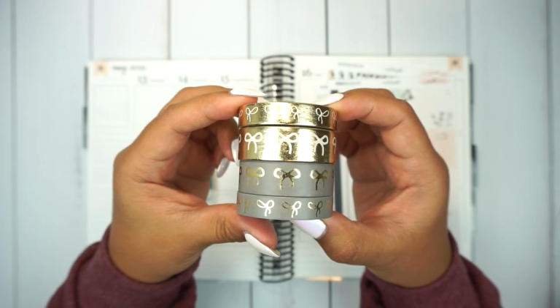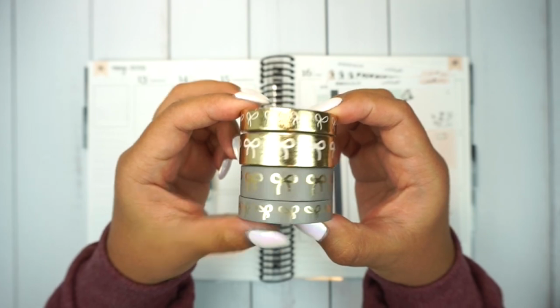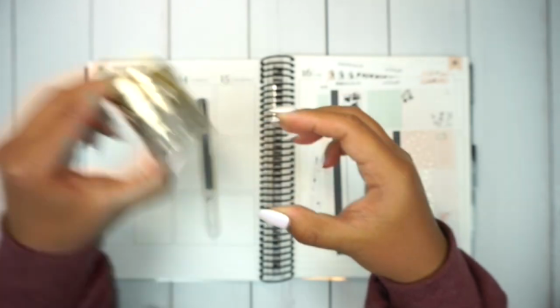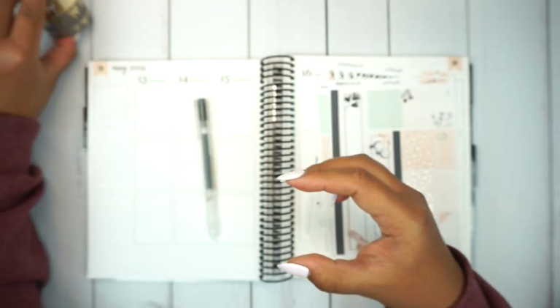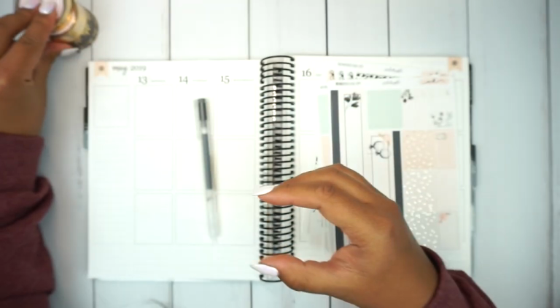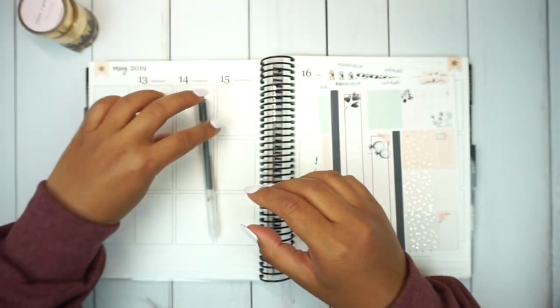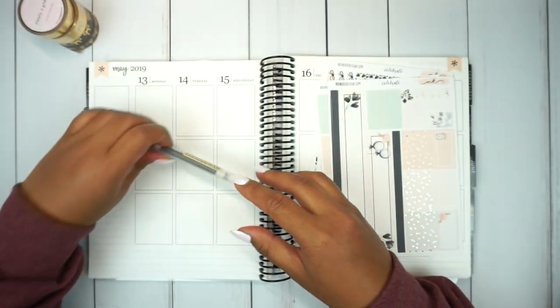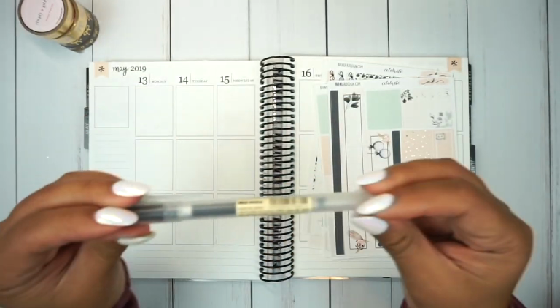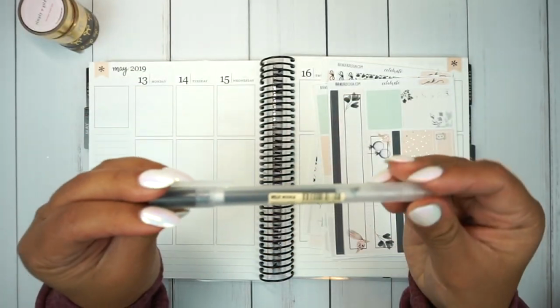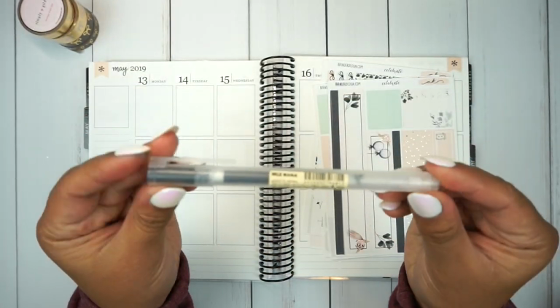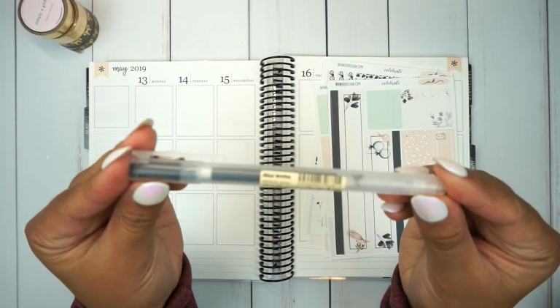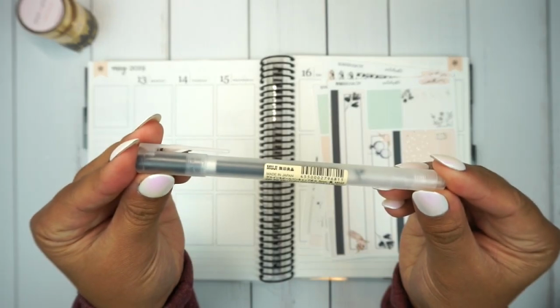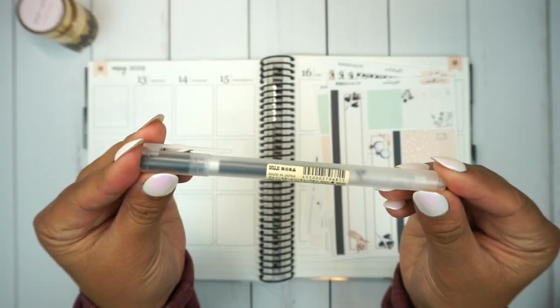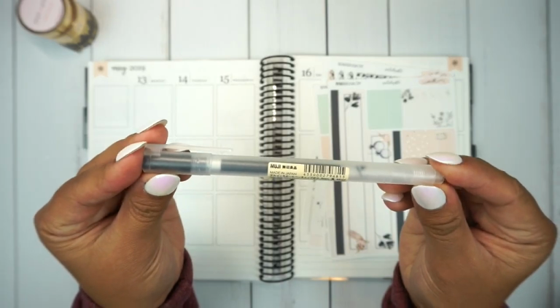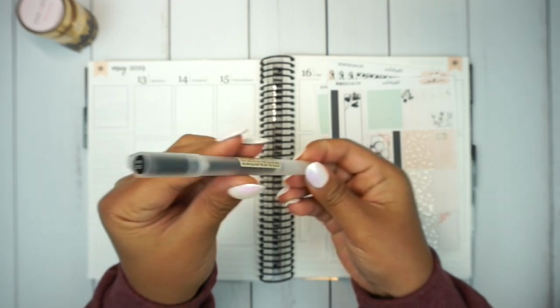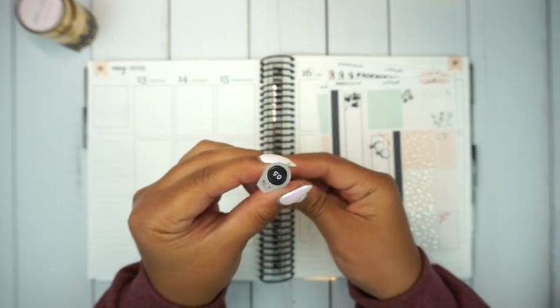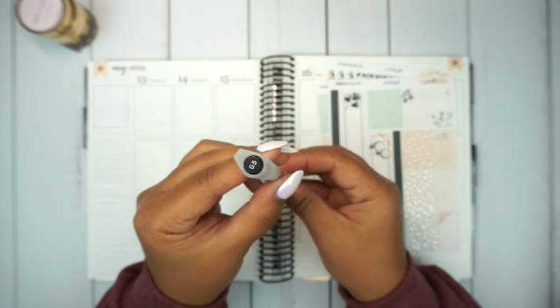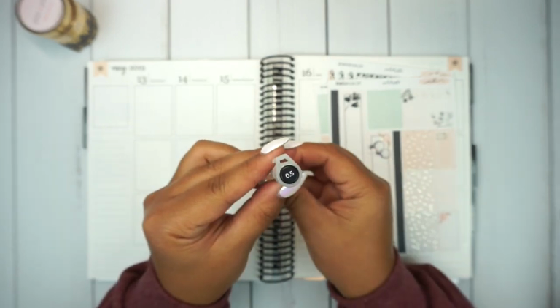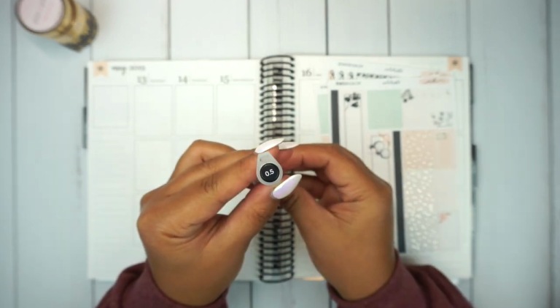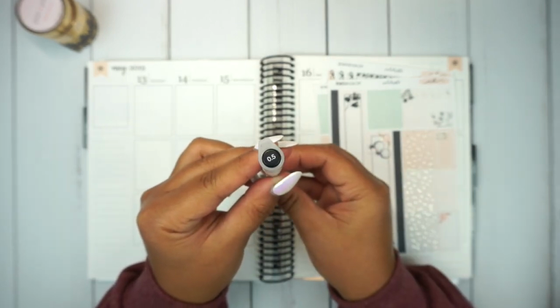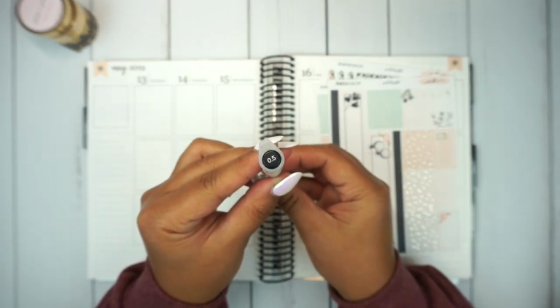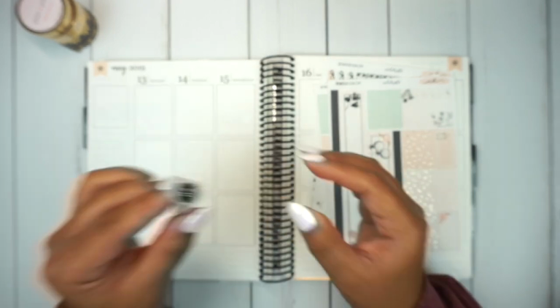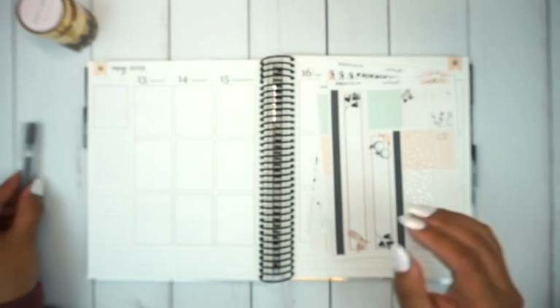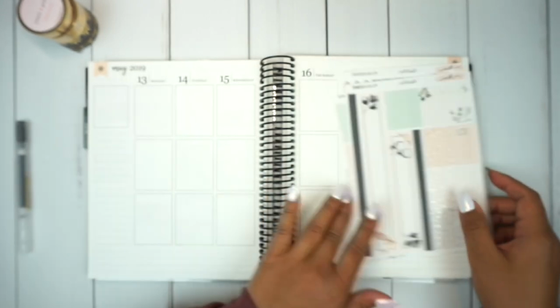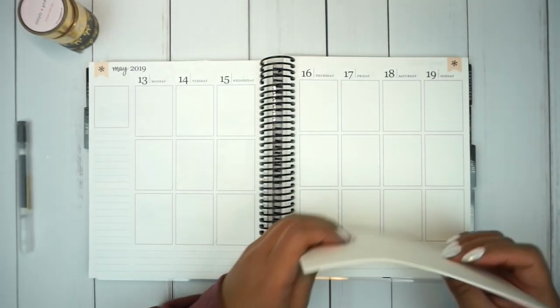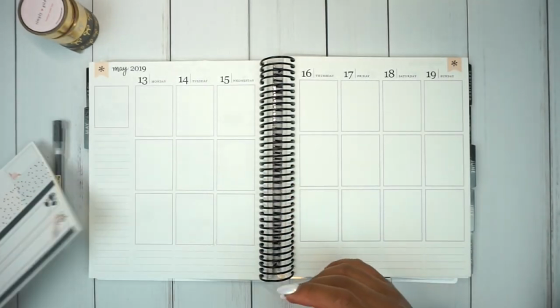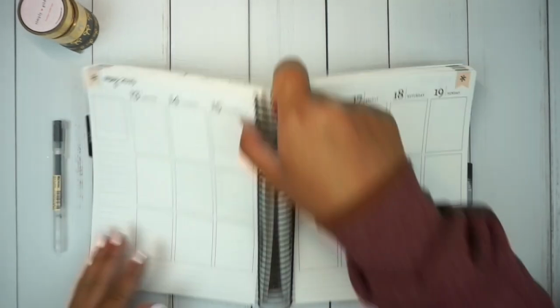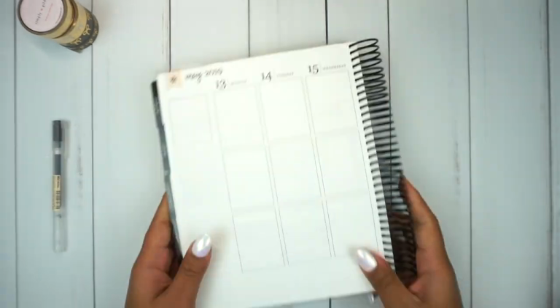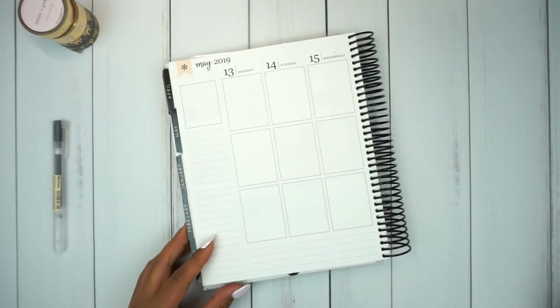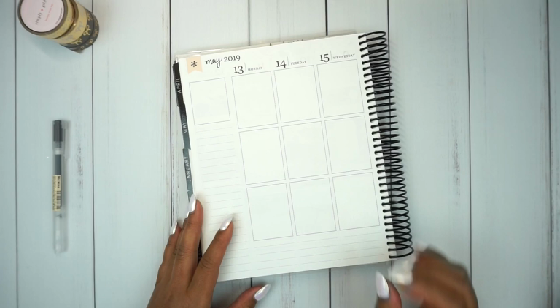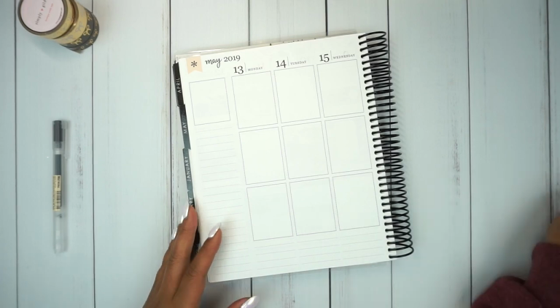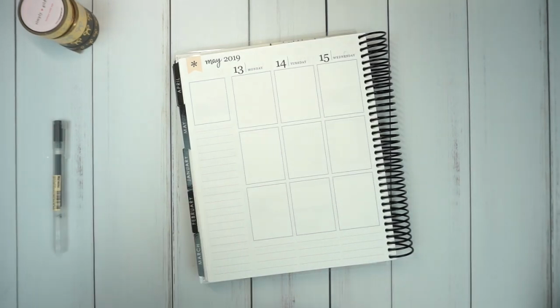I'm going to pull in the Simply Gilded Washi. I actually didn't end up using that dark charcoal one just because I felt like it was a little bit too dark for this kit. And I'm using my Muji pen in 0.5.